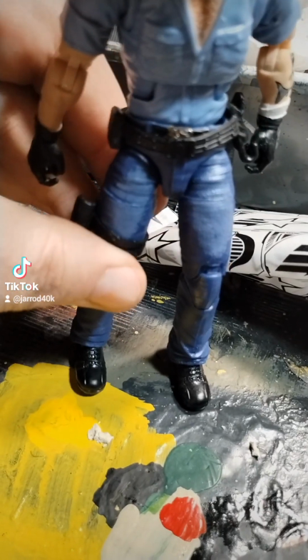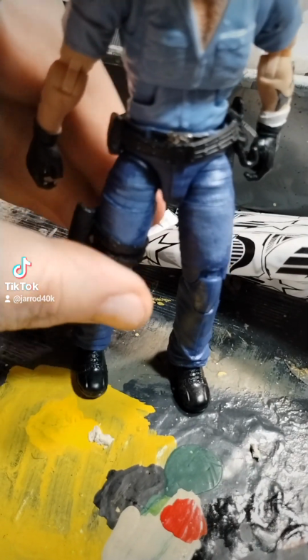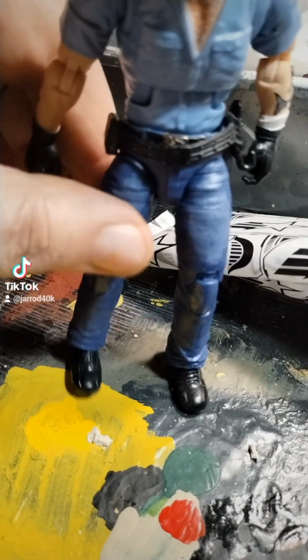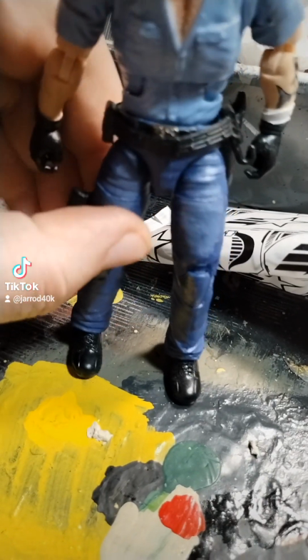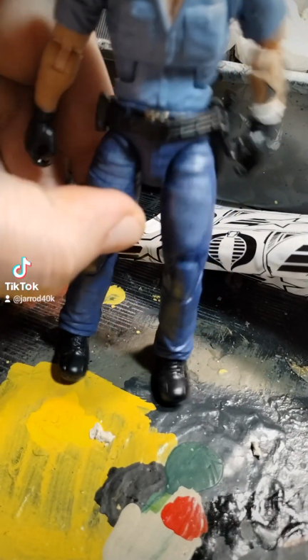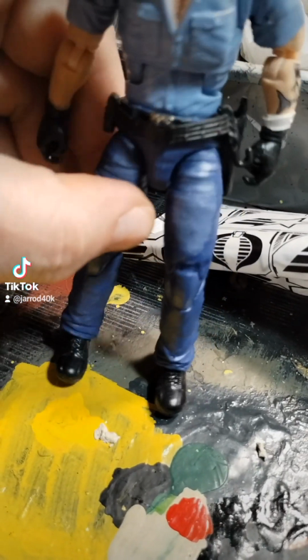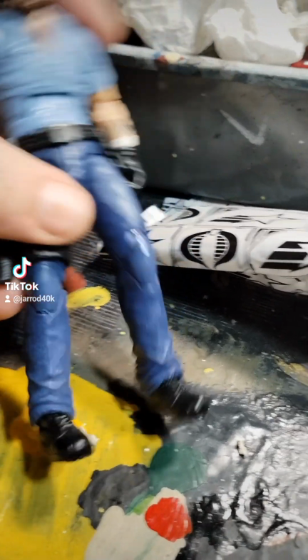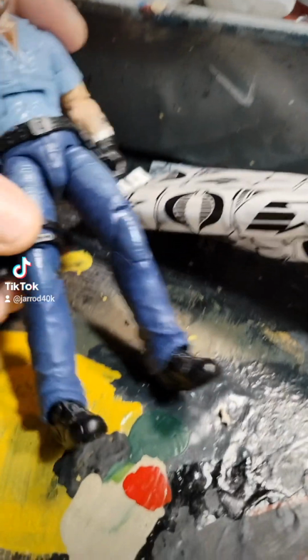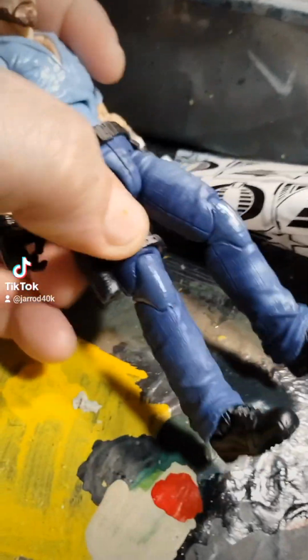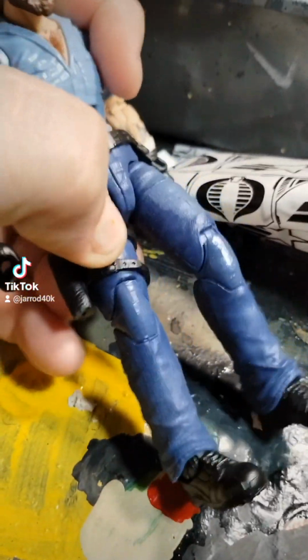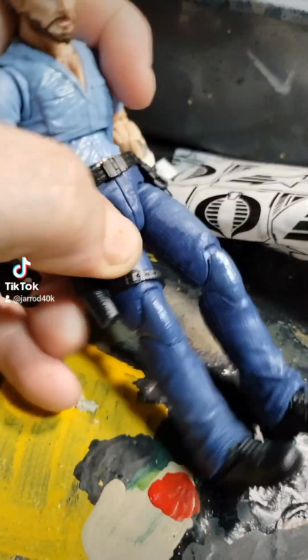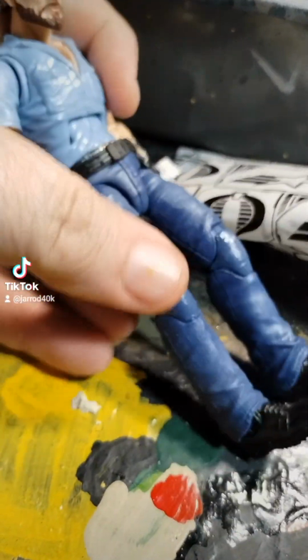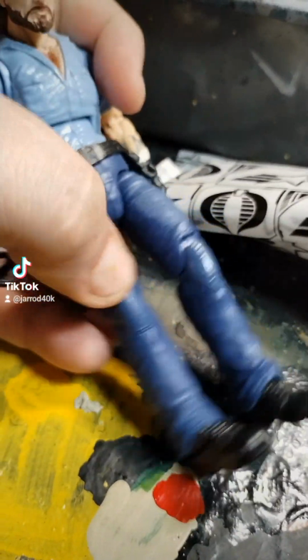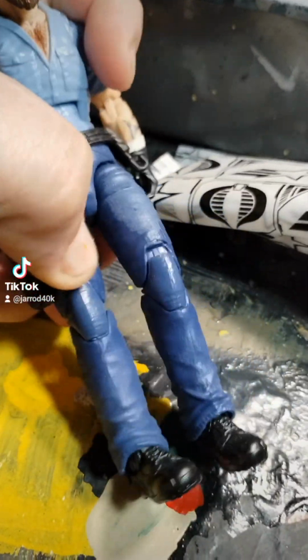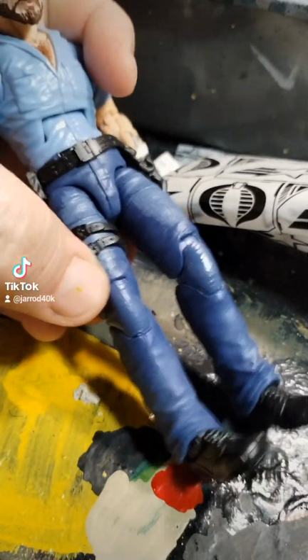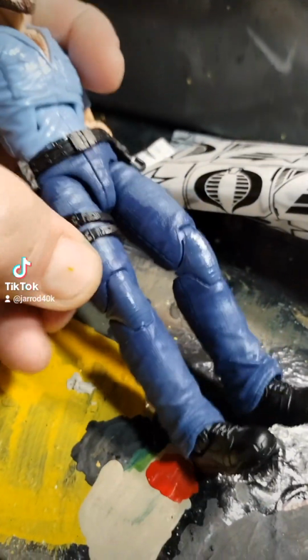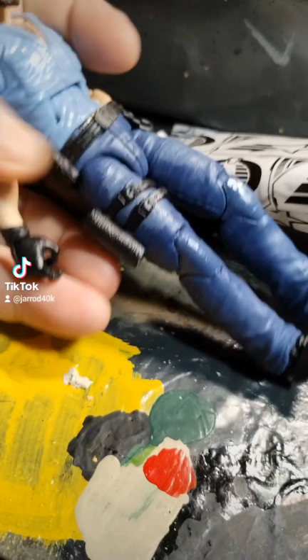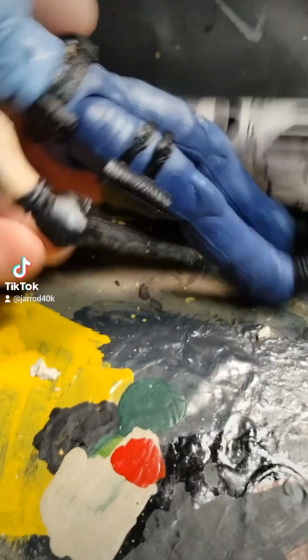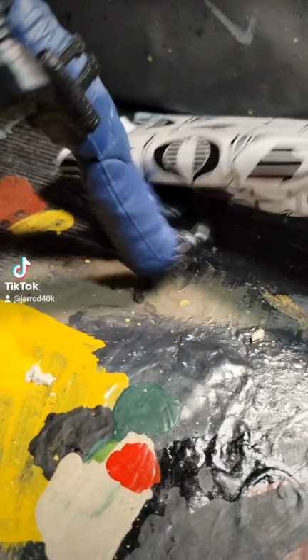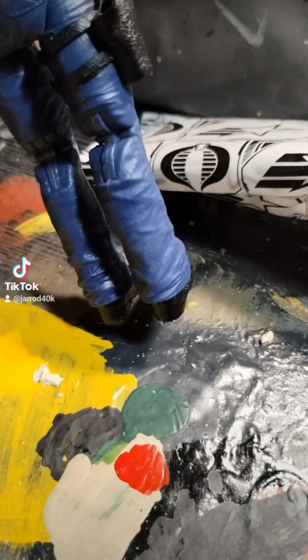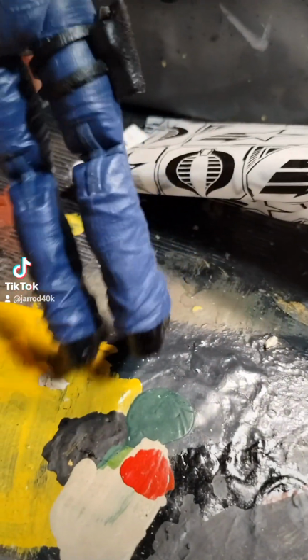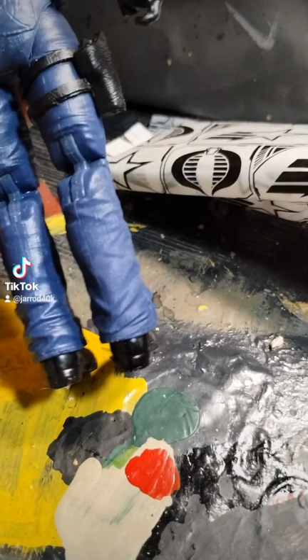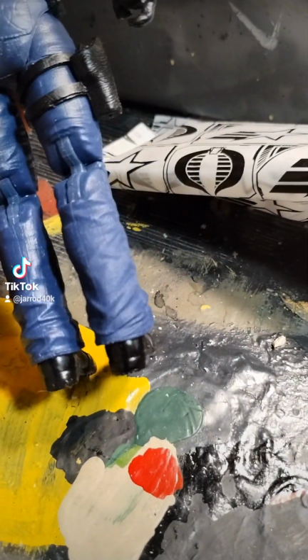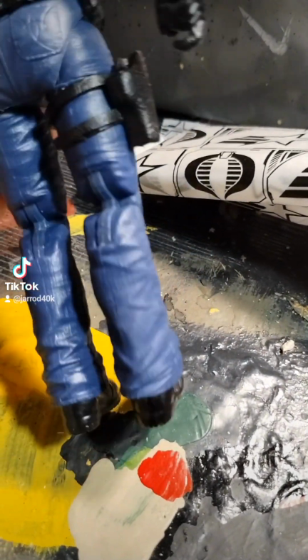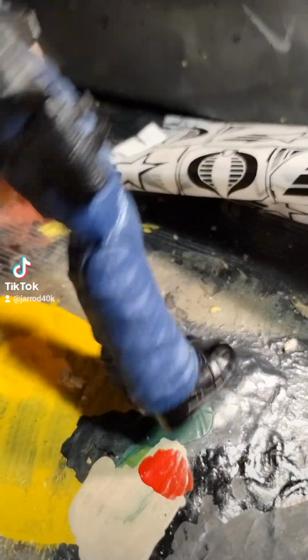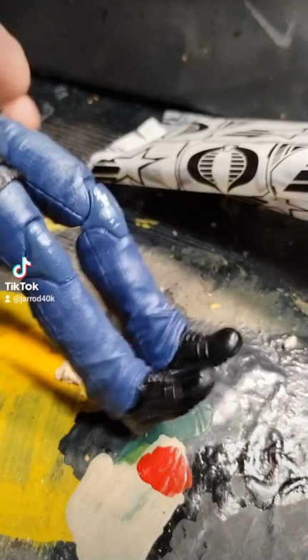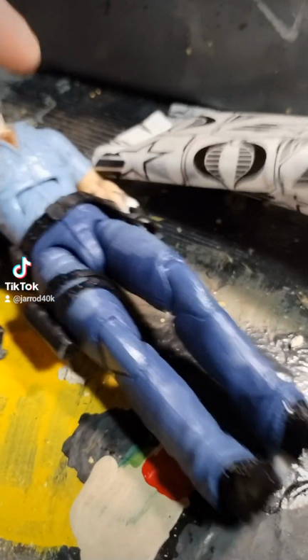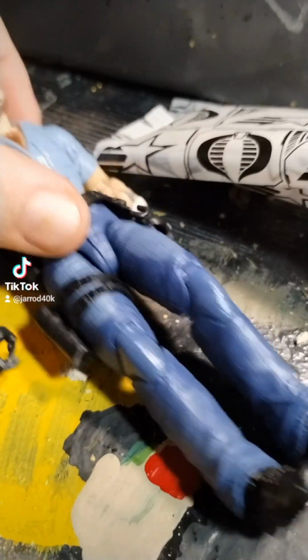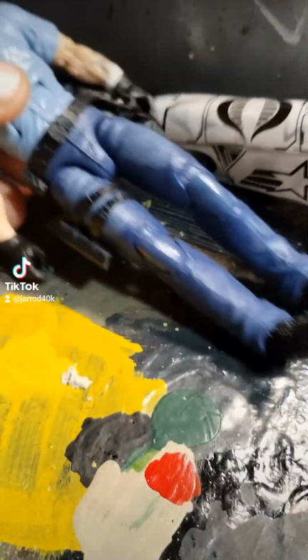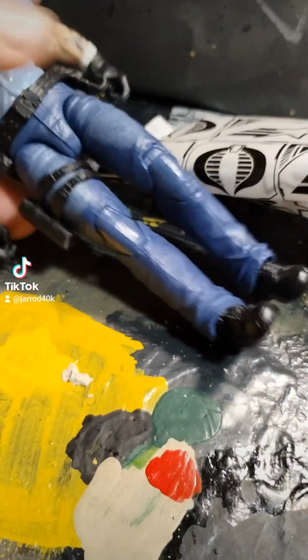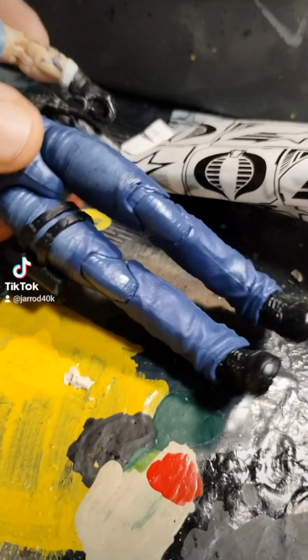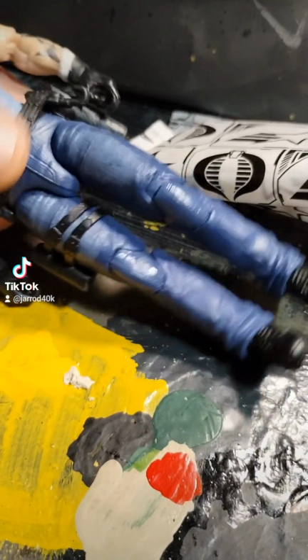What is this? I guess... I don't know. I'm going to put that right there. What is that? Is that the holster? Yeah, that's a holster. That's a whole holster right there.